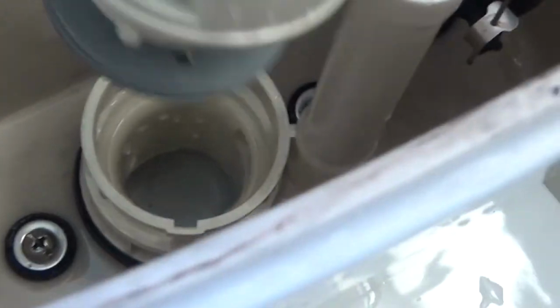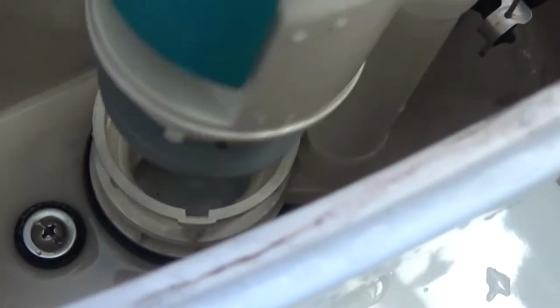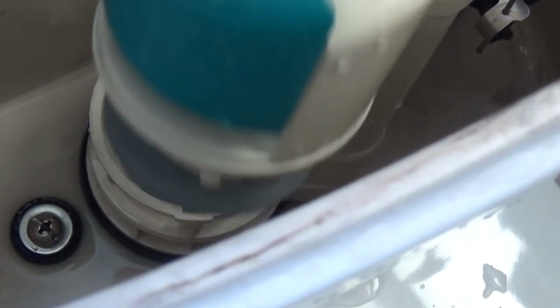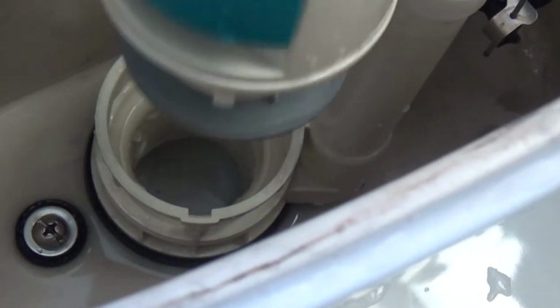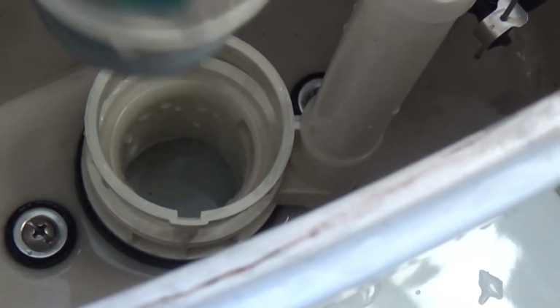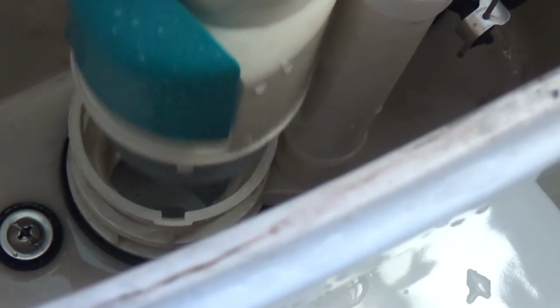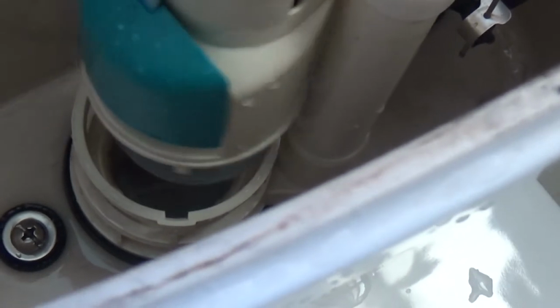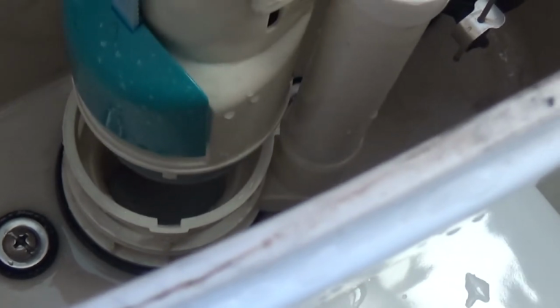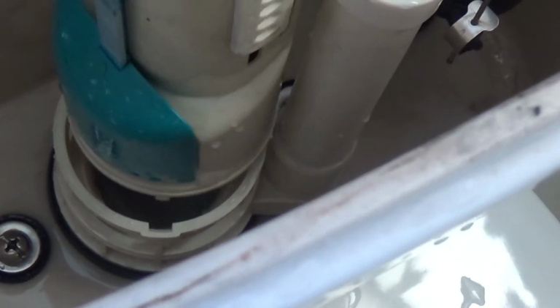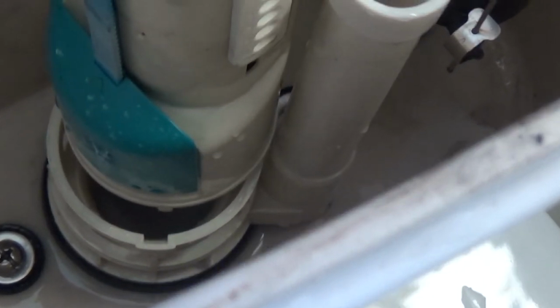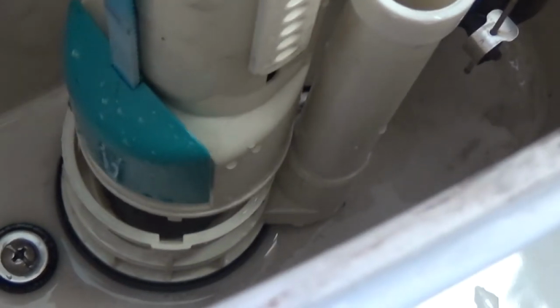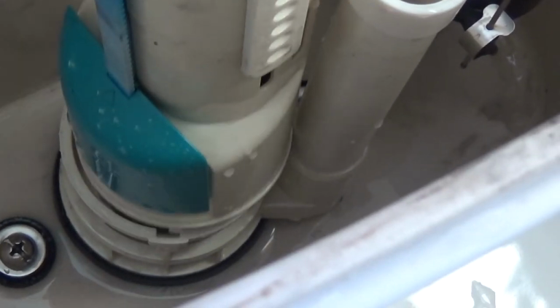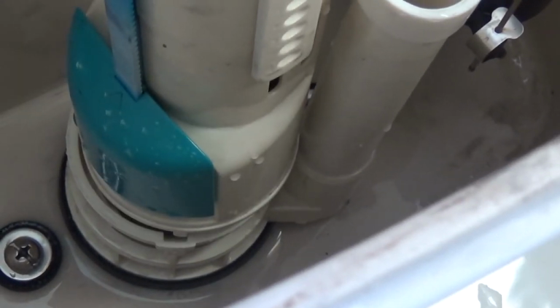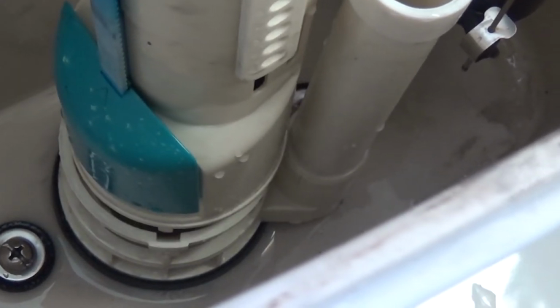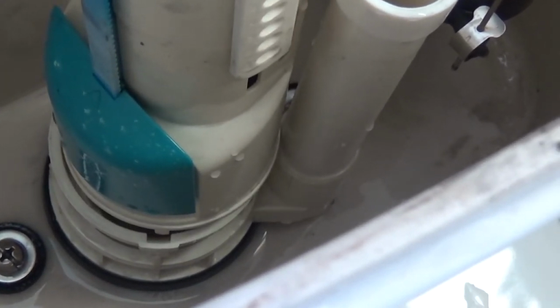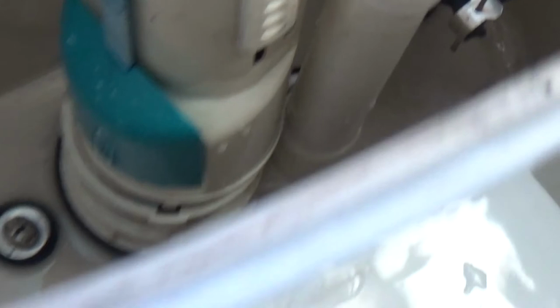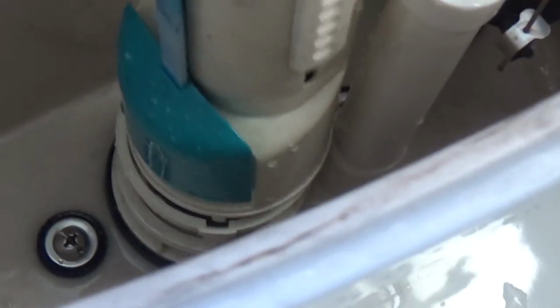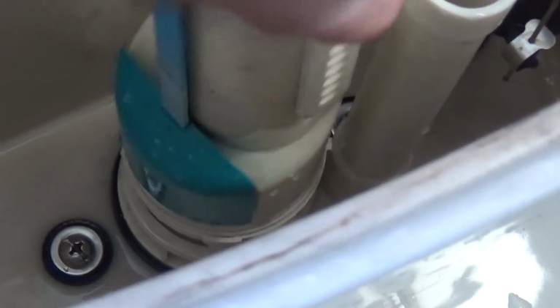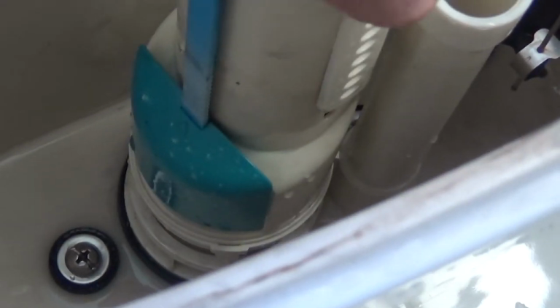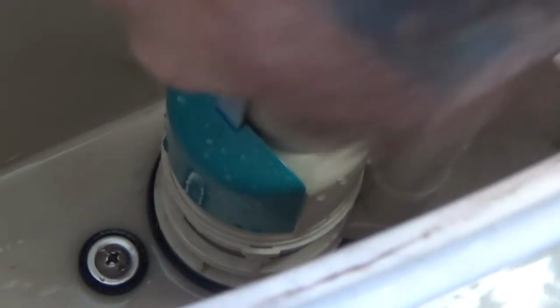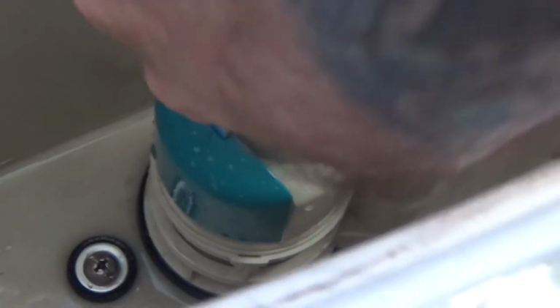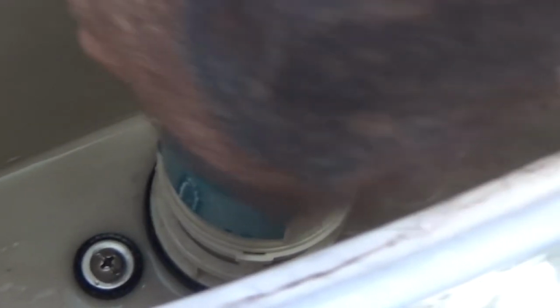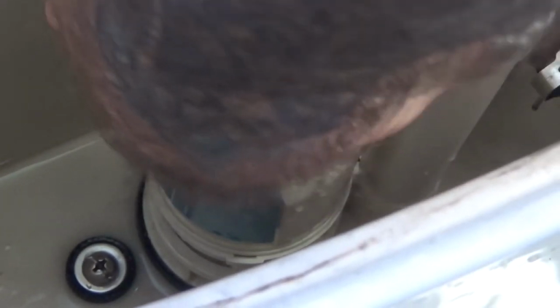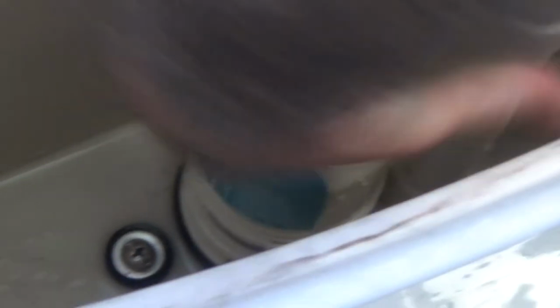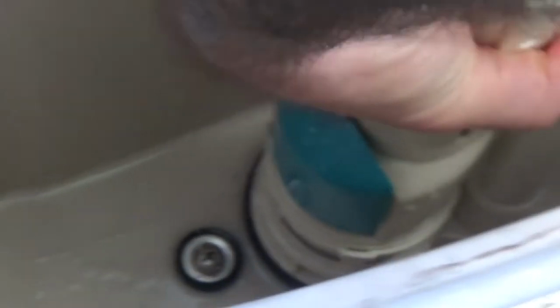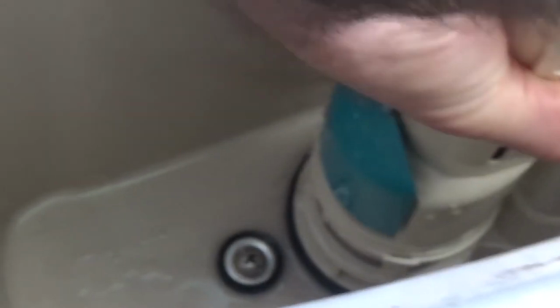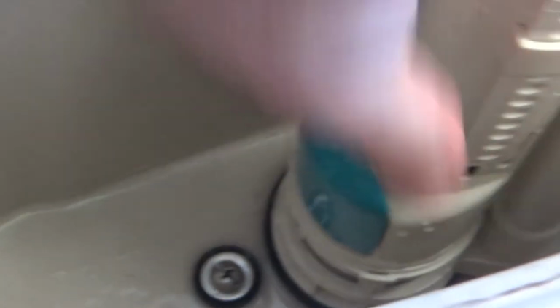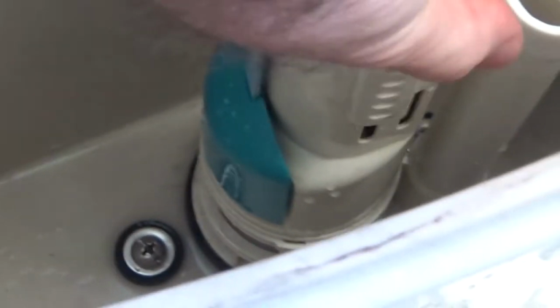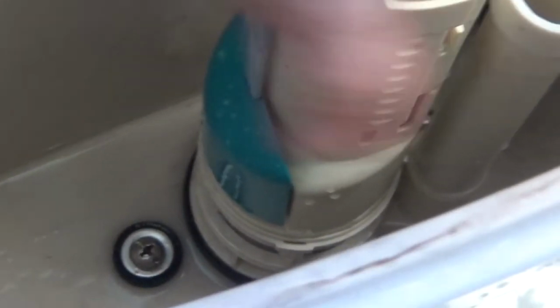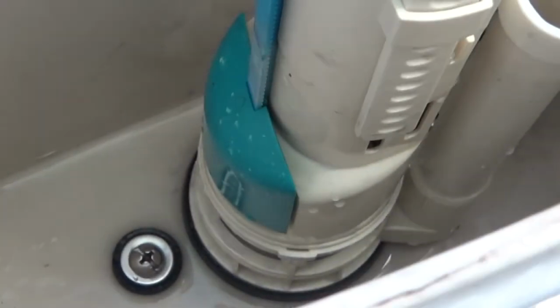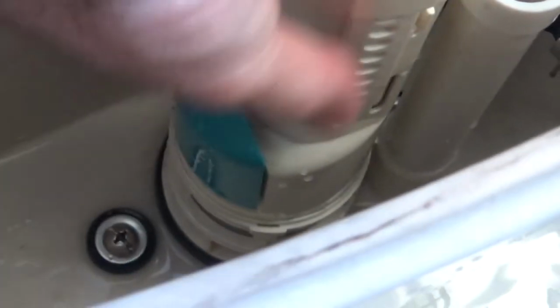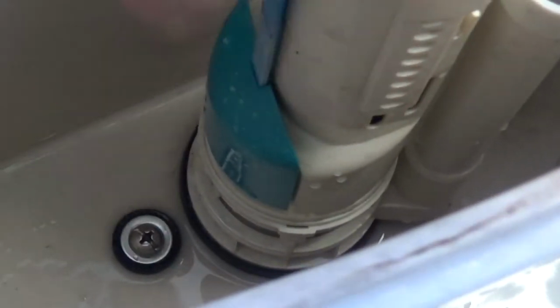Obviously the reverse when you want to install it. You can probably sort of see that lug there lining up. Pop it down in place and just twist it like so.